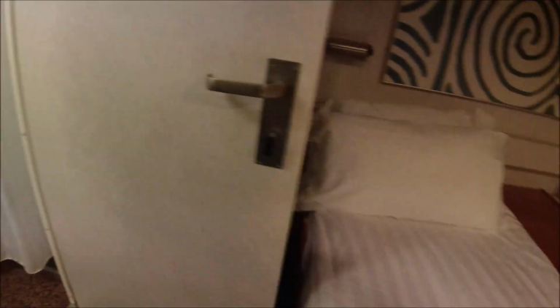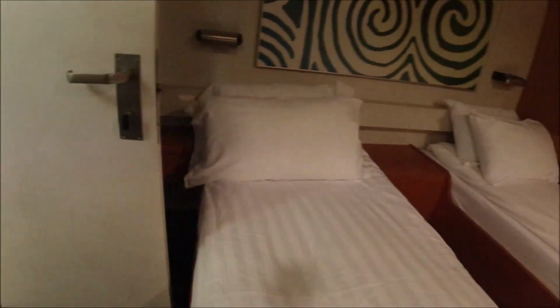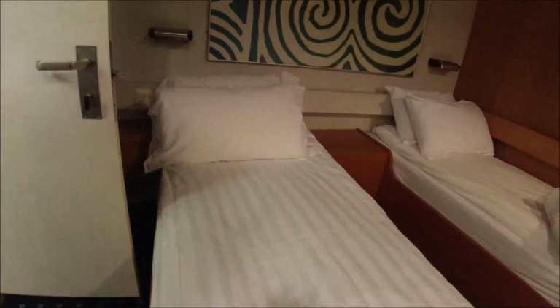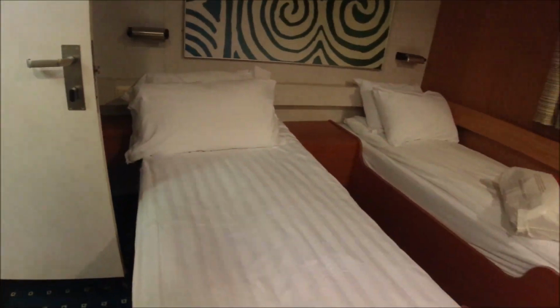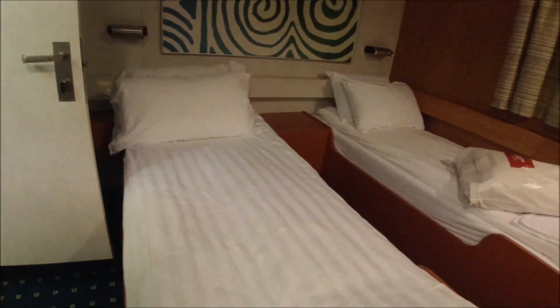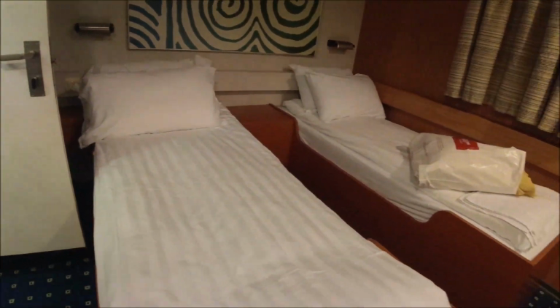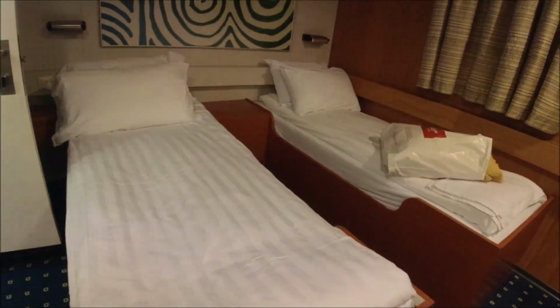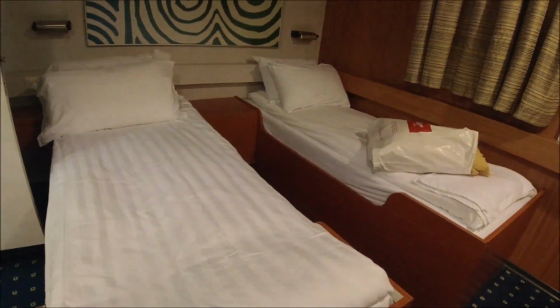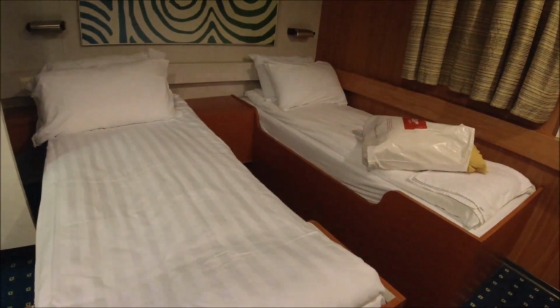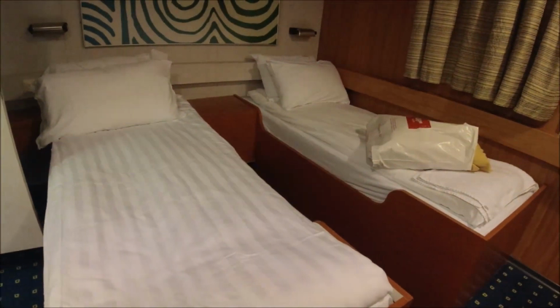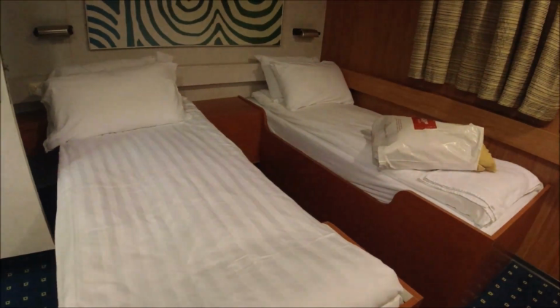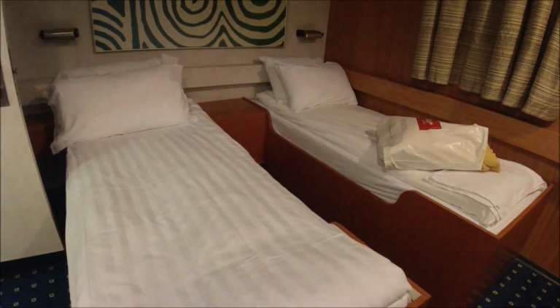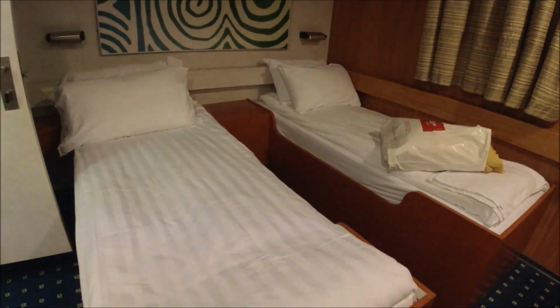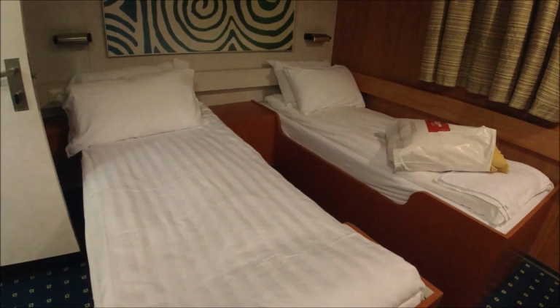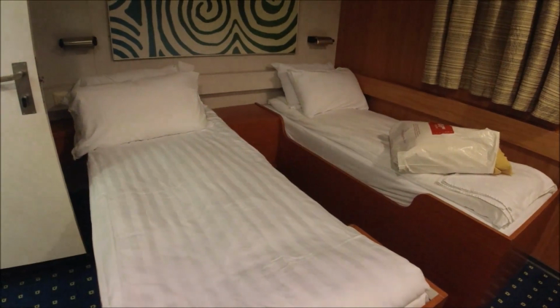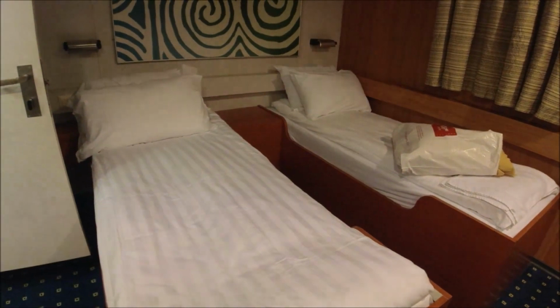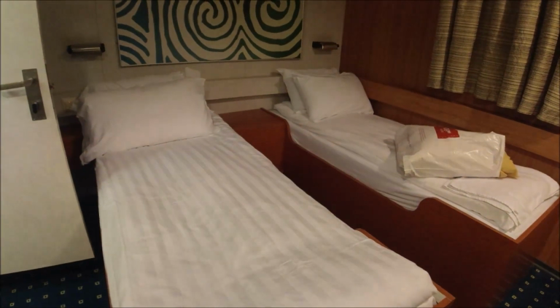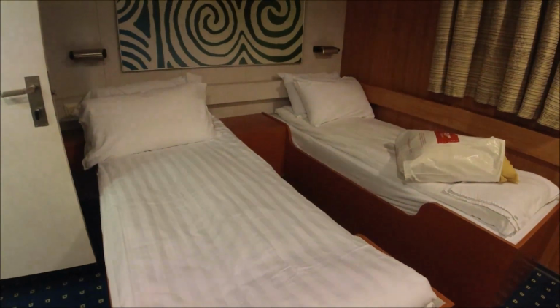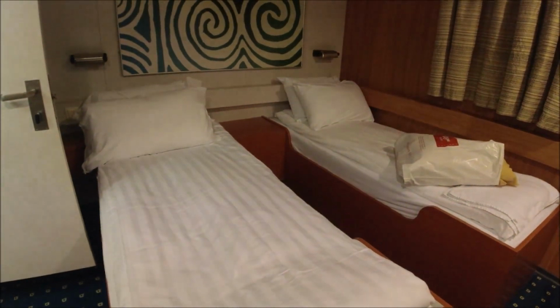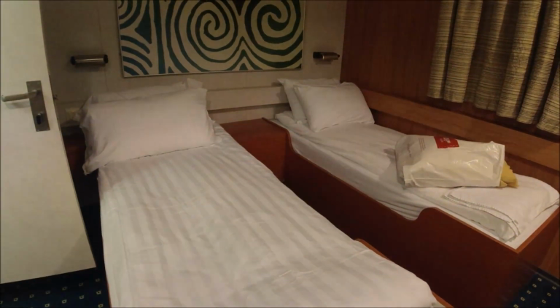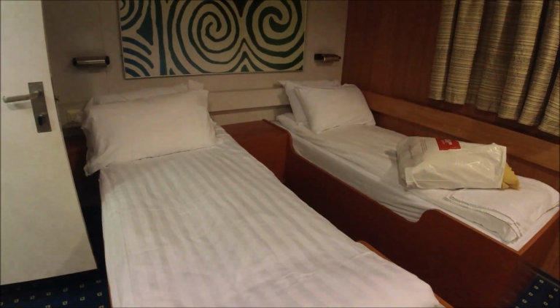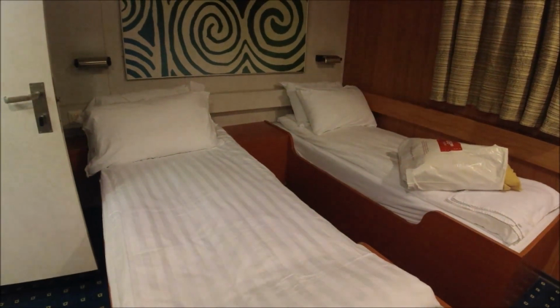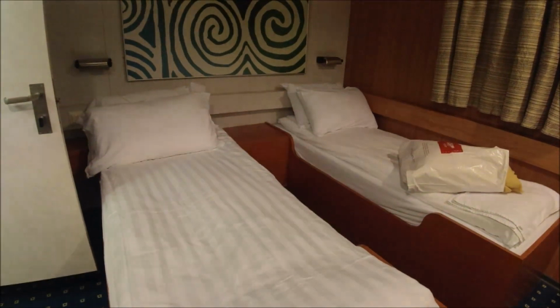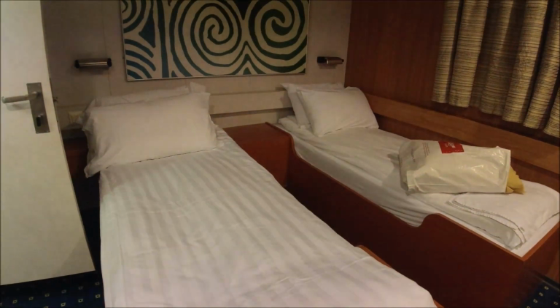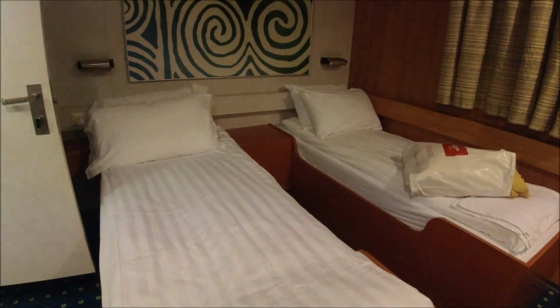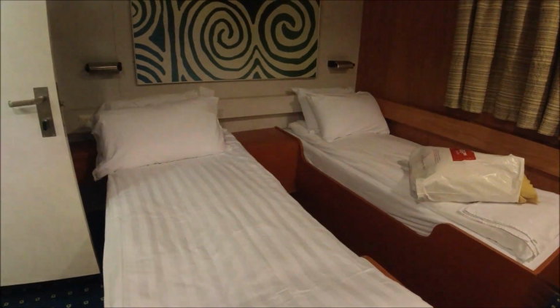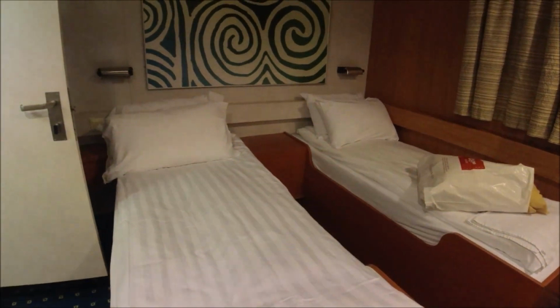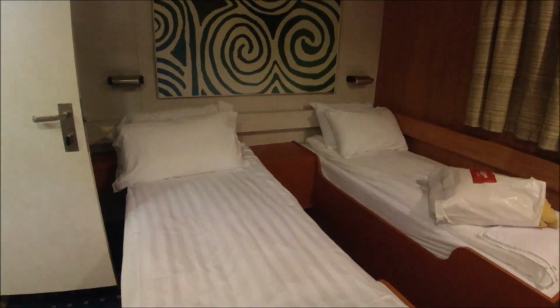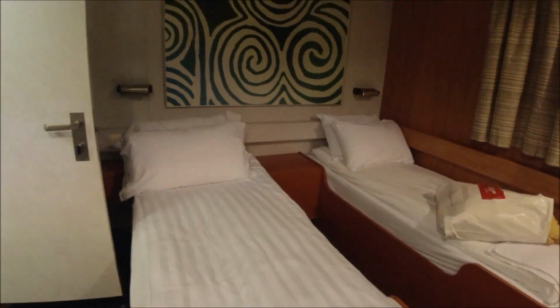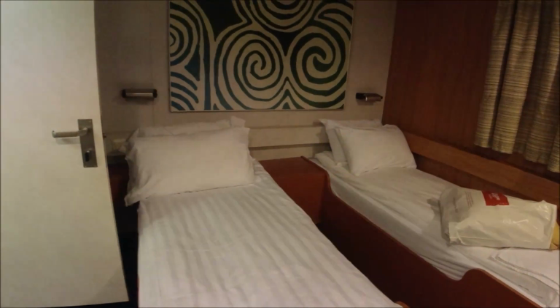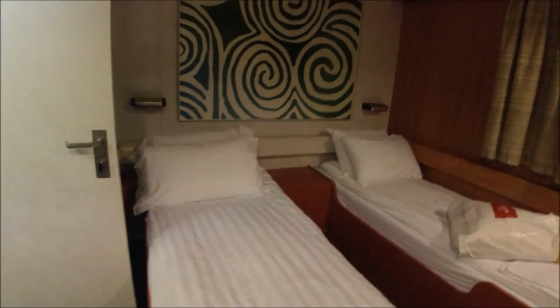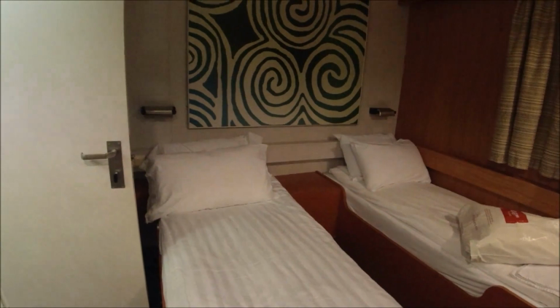As I say, the bedroom's quite nice. So that's a cabin on Ulysses going to Dublin. Thanks for watching. Bye.